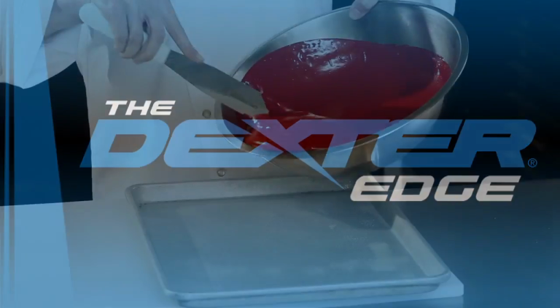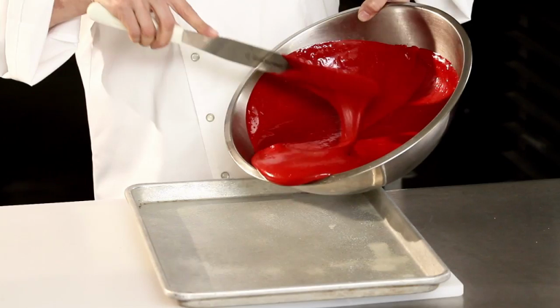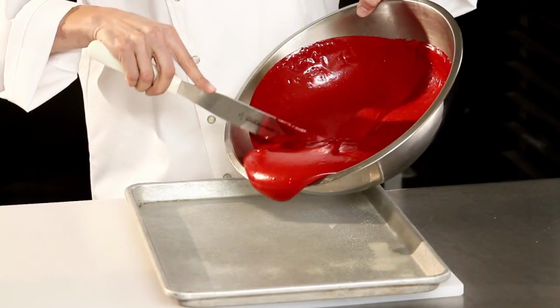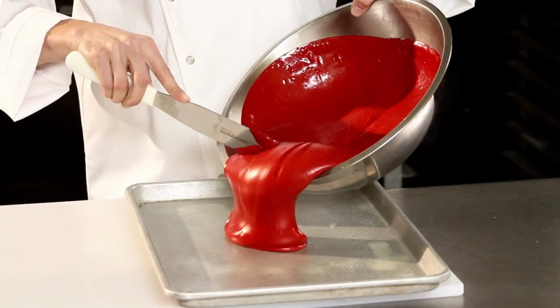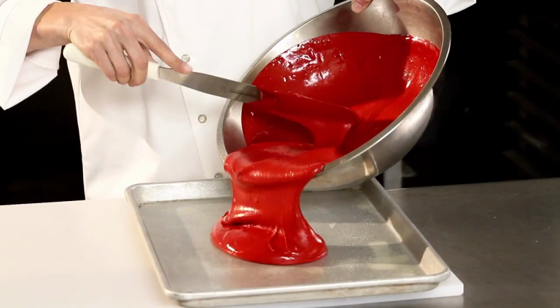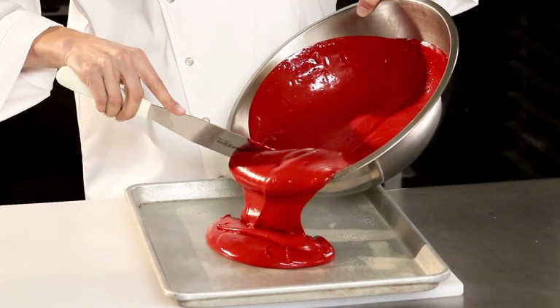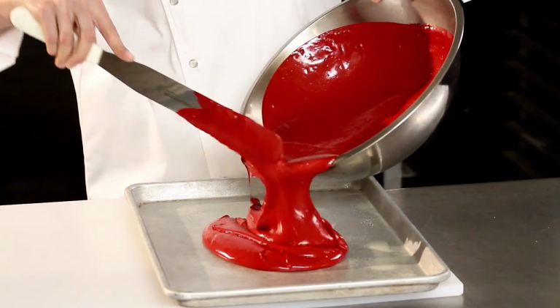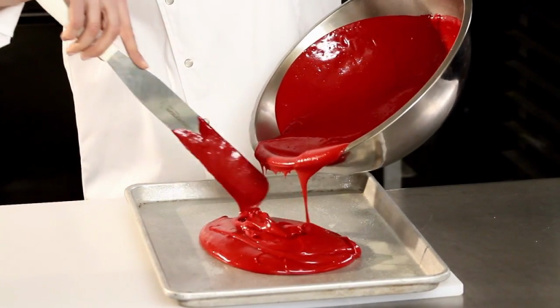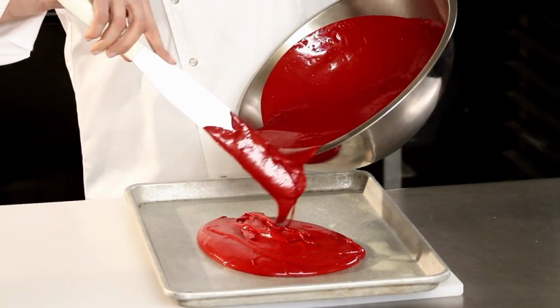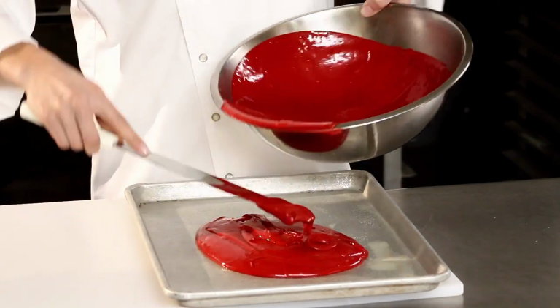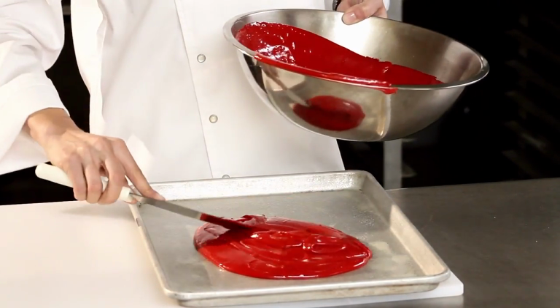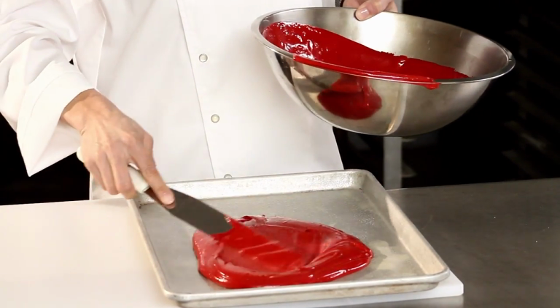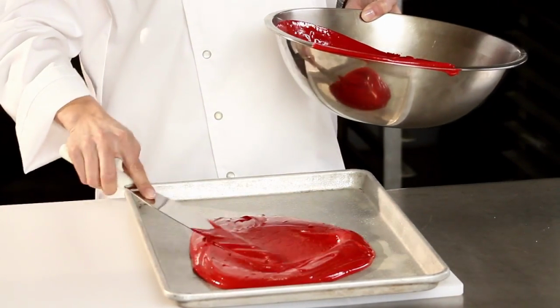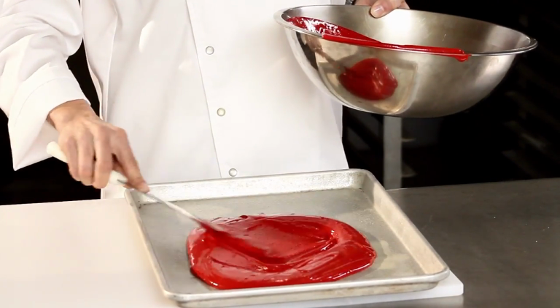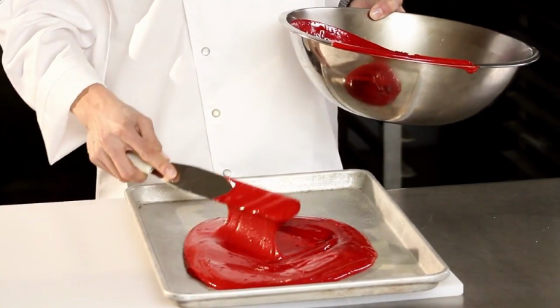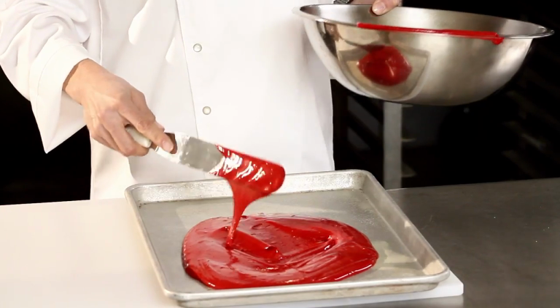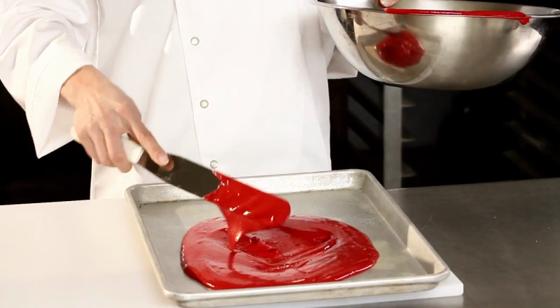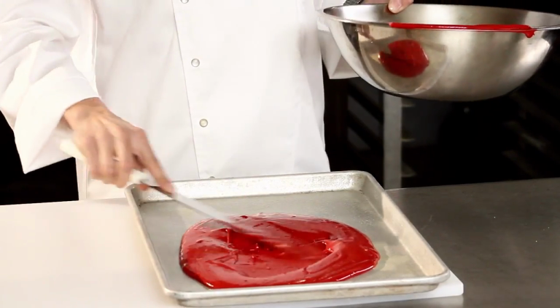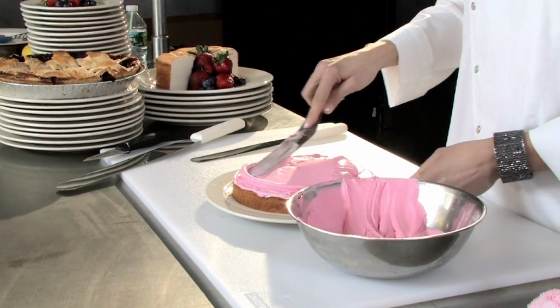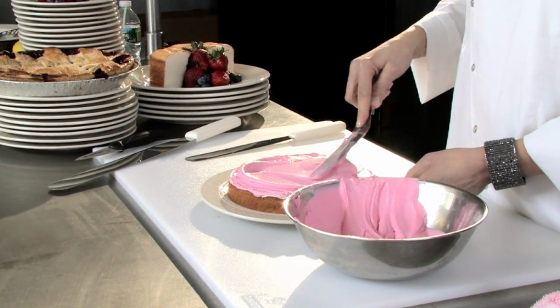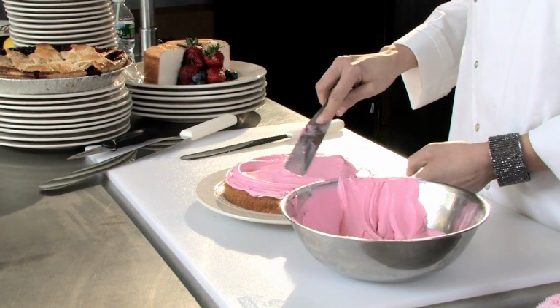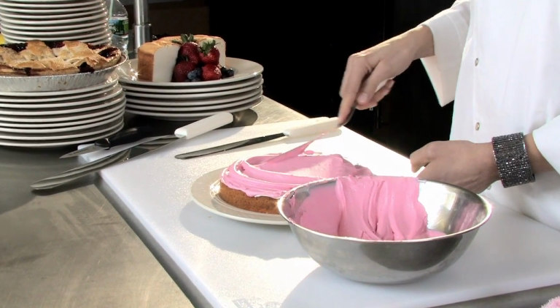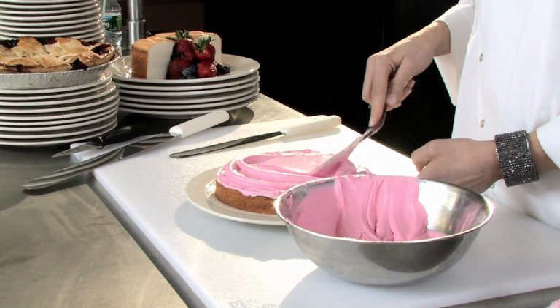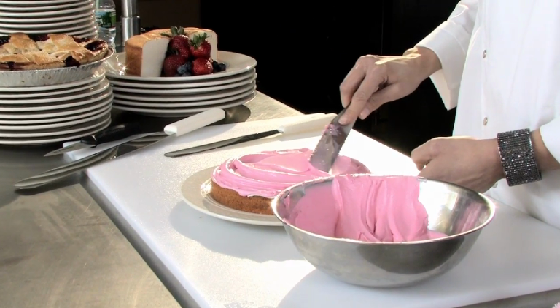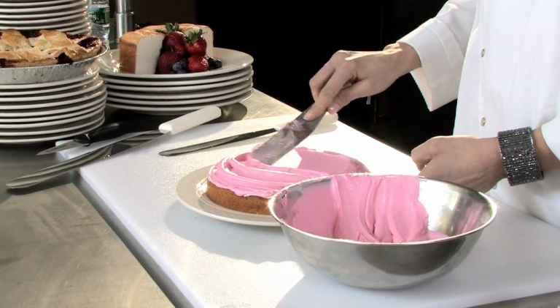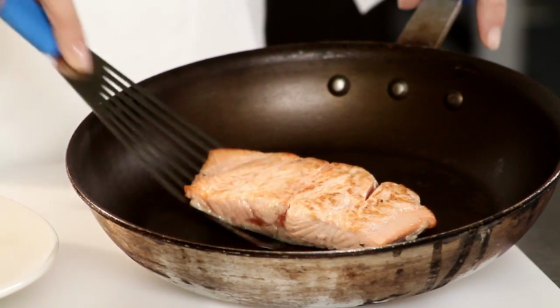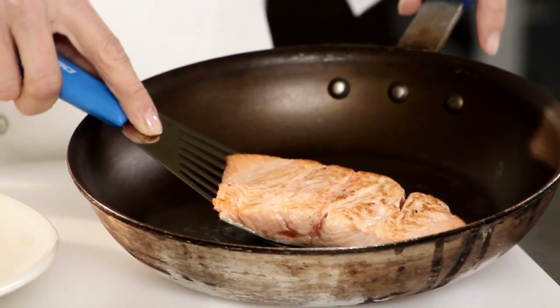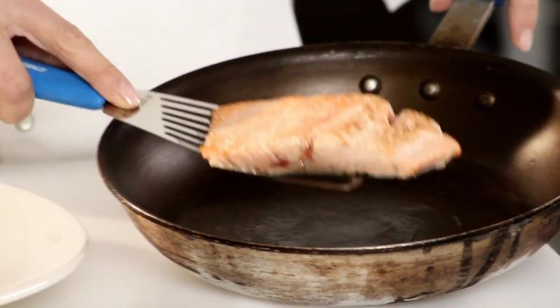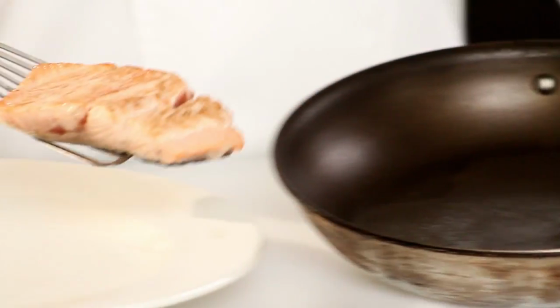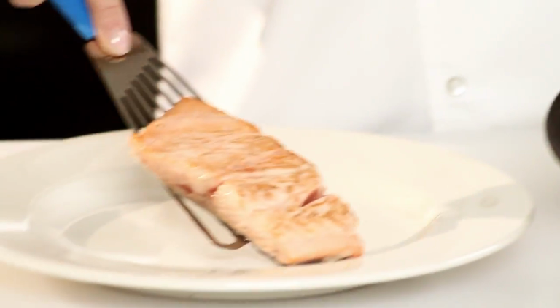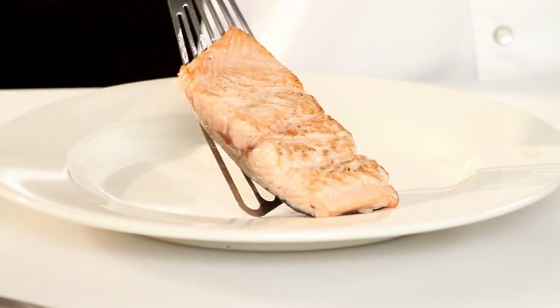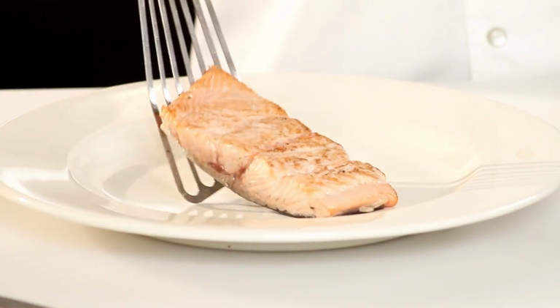Dexter turners and spatulas are comfortable in your hand so you can work for hours without experiencing wrist fatigue. When you hold a Dexter product, you've got nearly 200 years of cutlery knowledge in the palm of your hand.